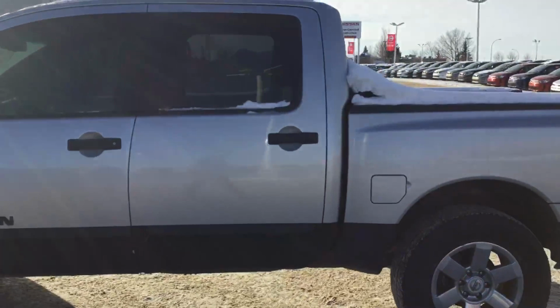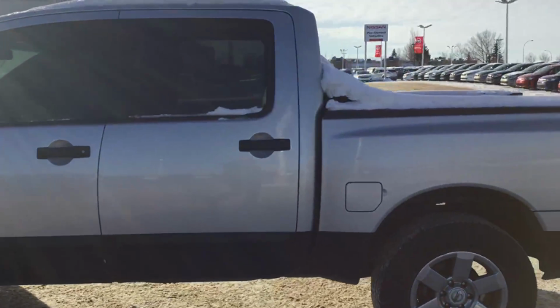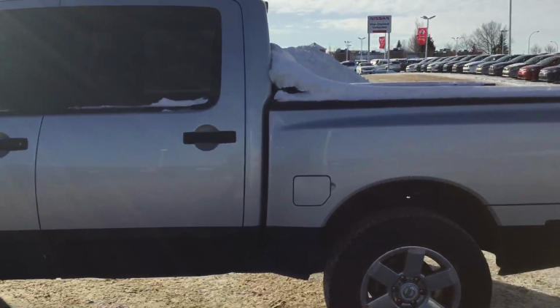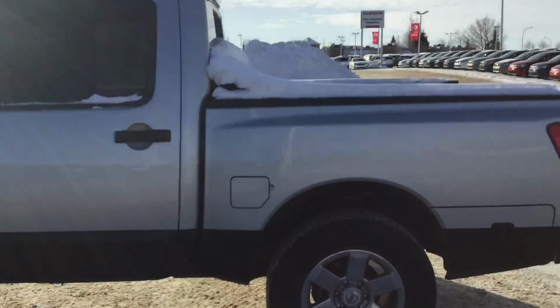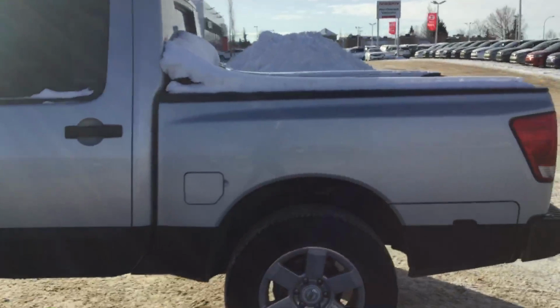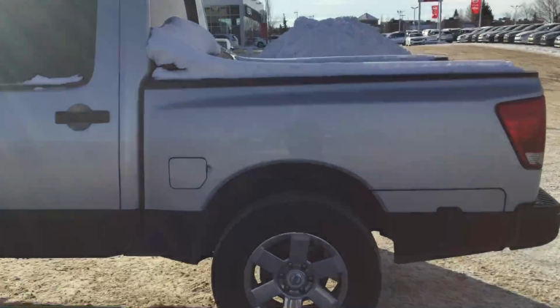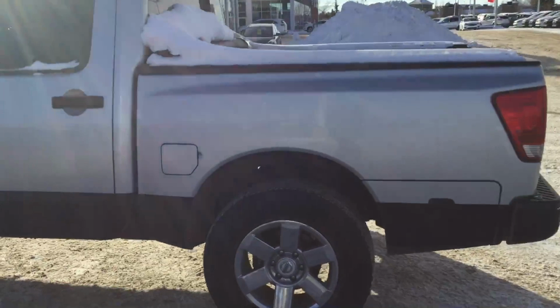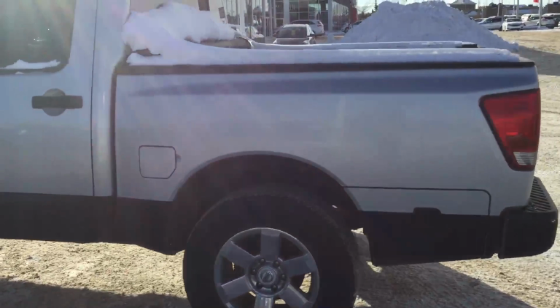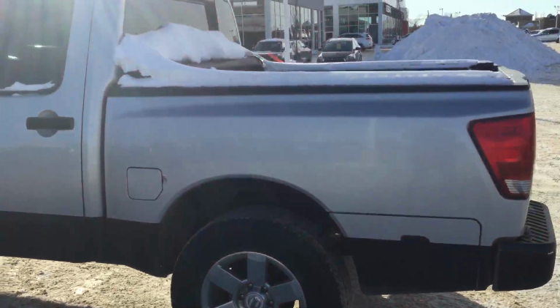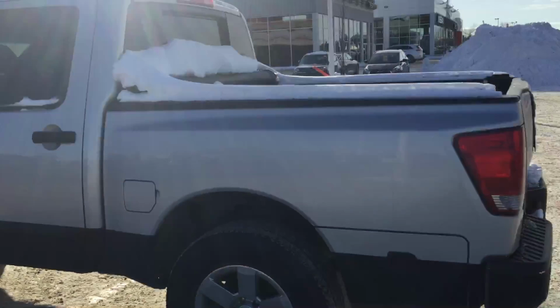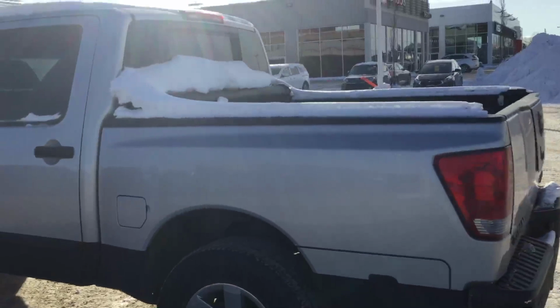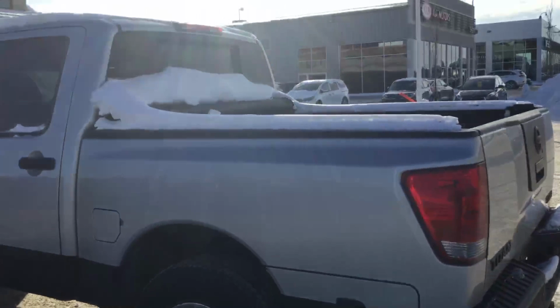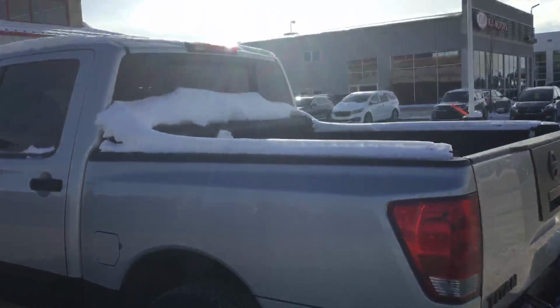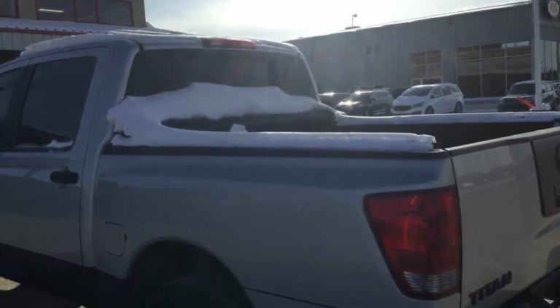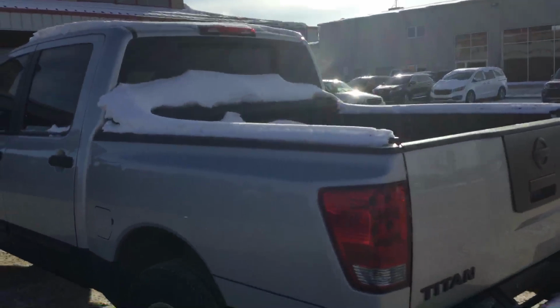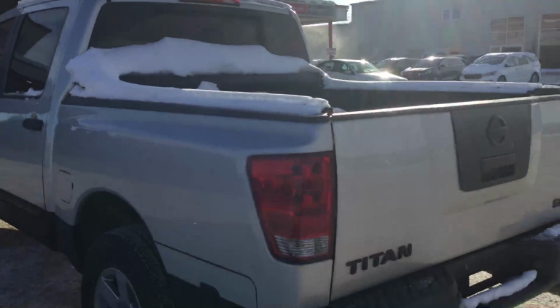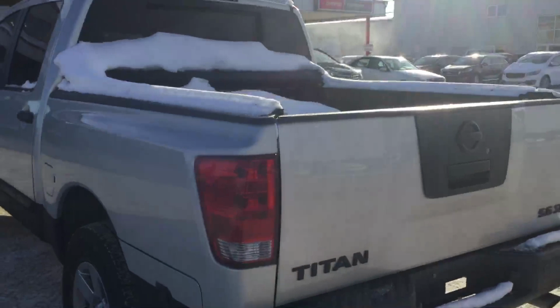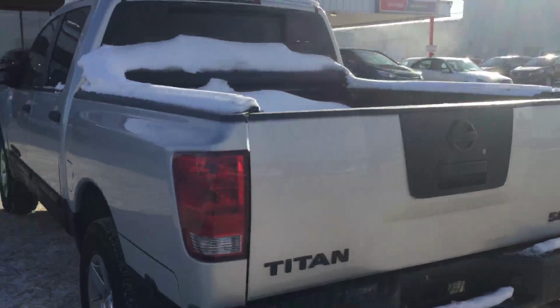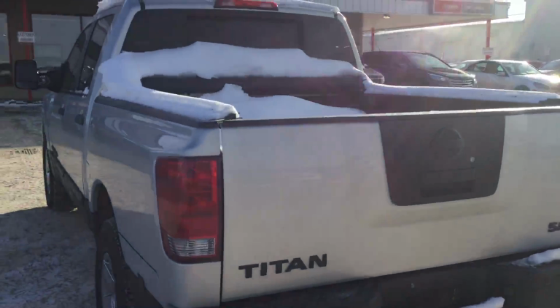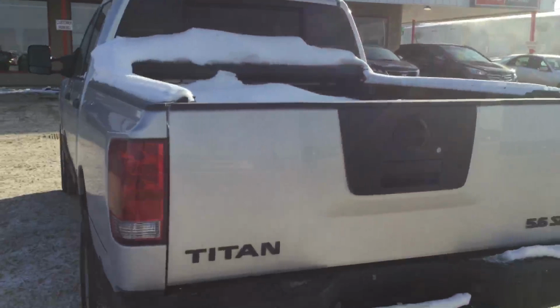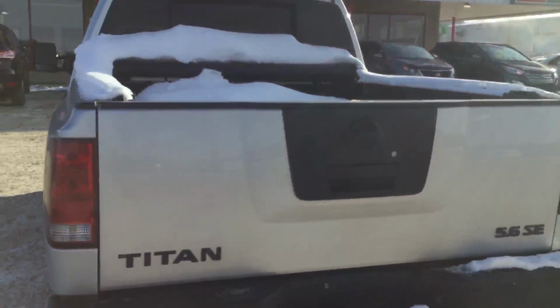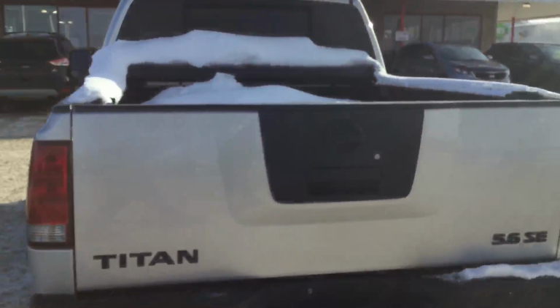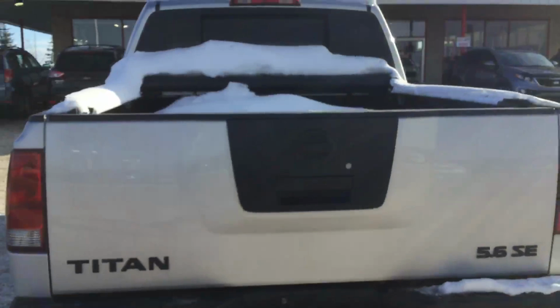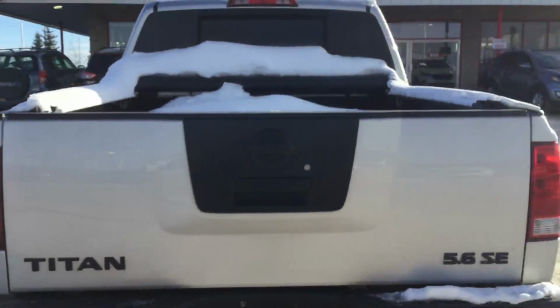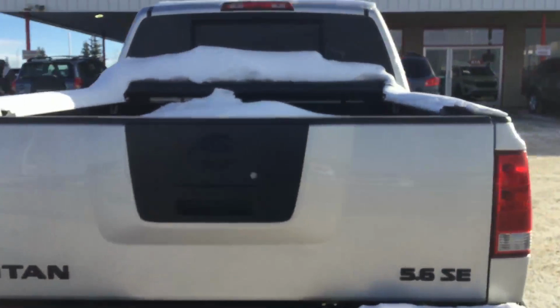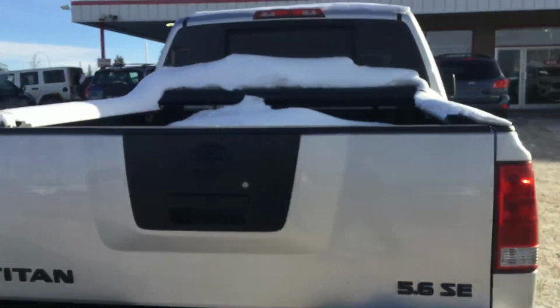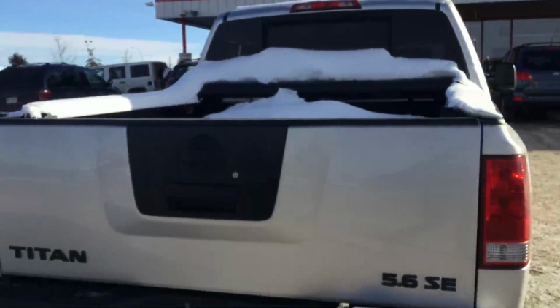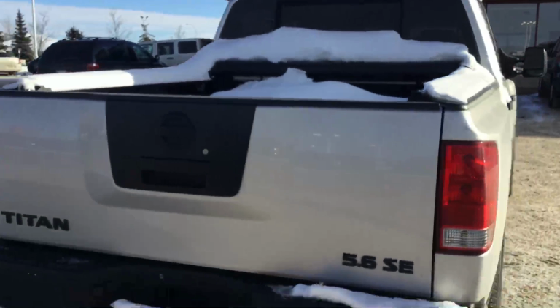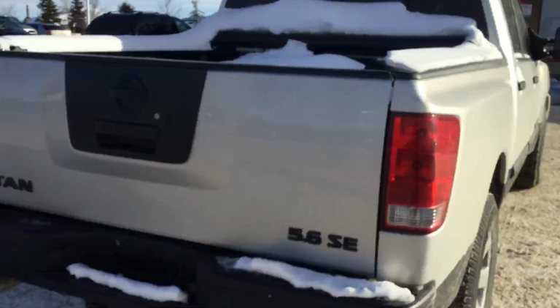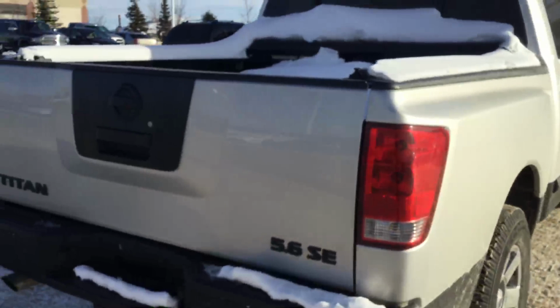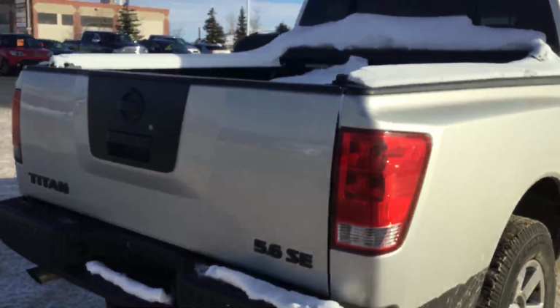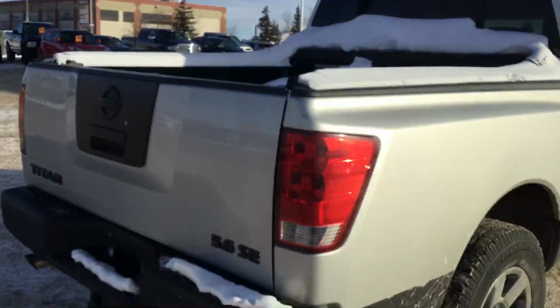Just take a quick walk around the other side here. A little bit of snow water — great shape for a 2010.